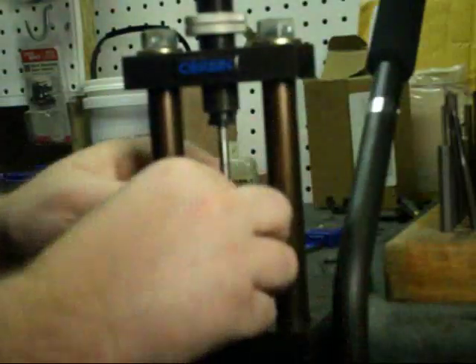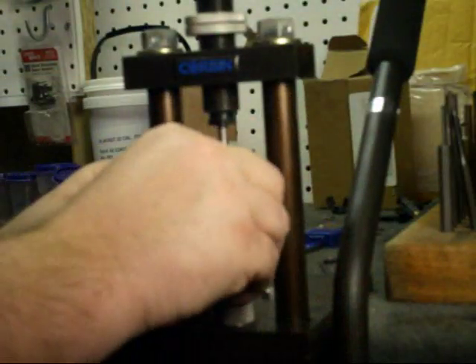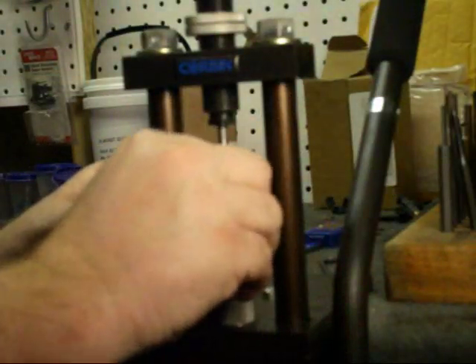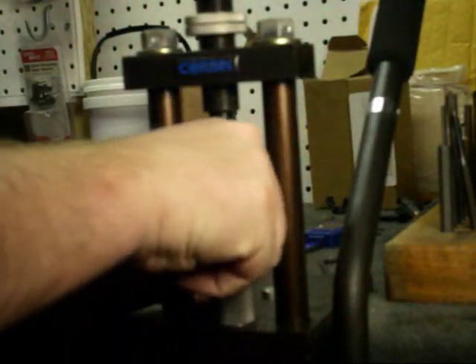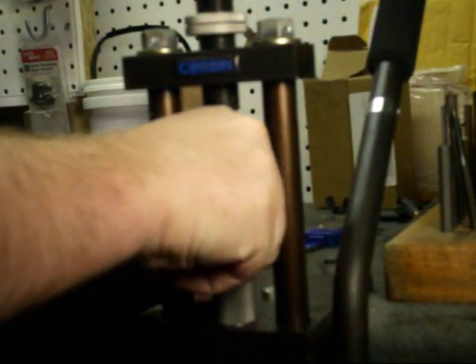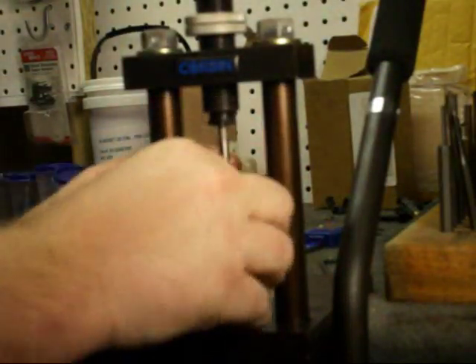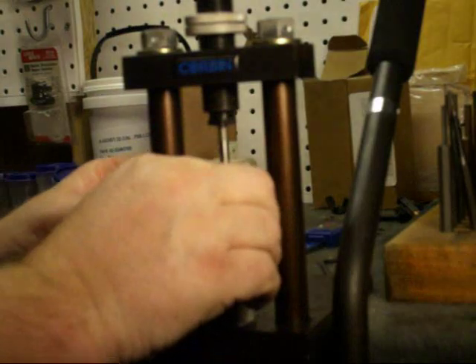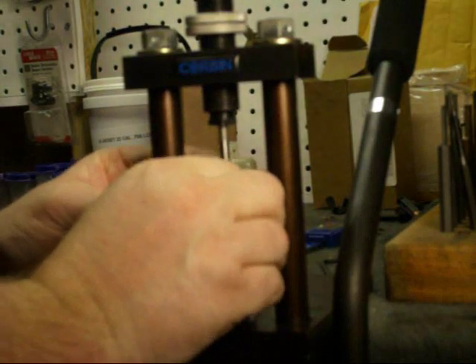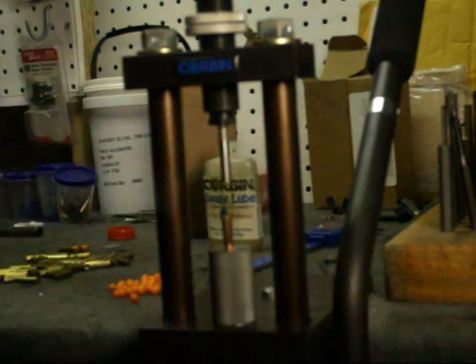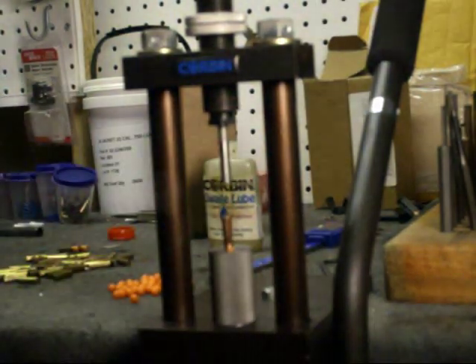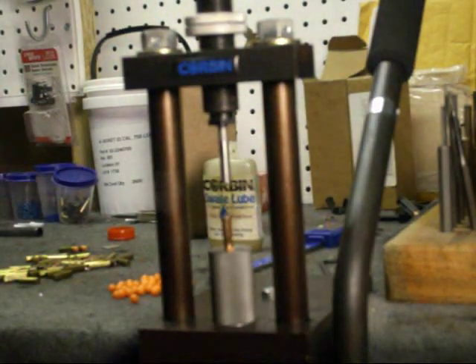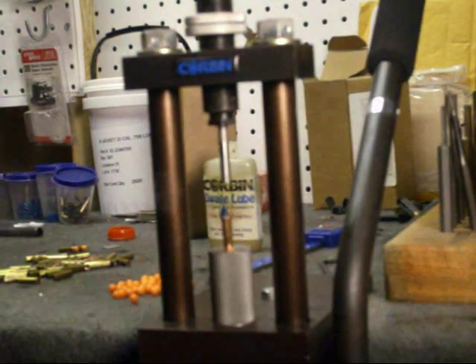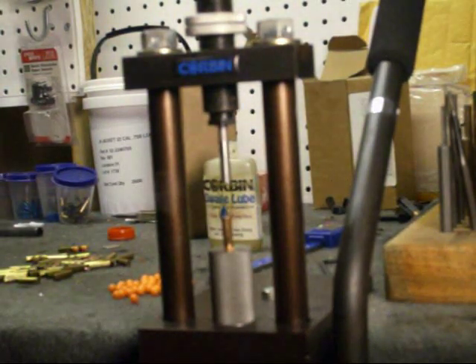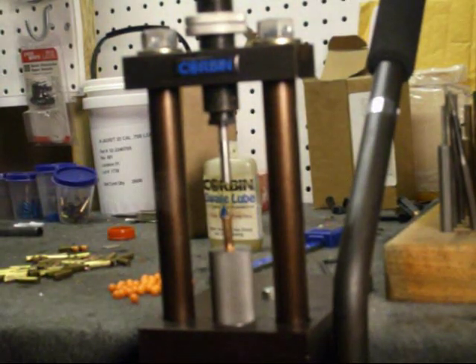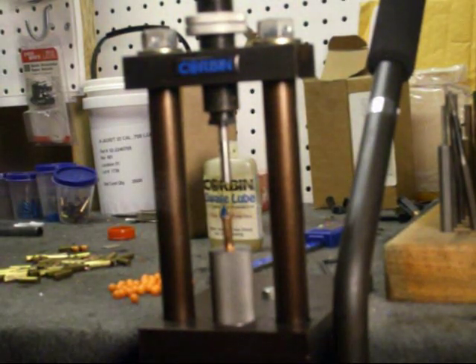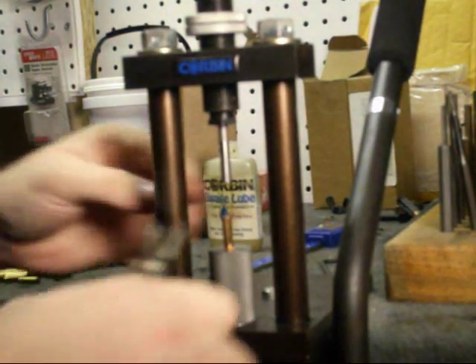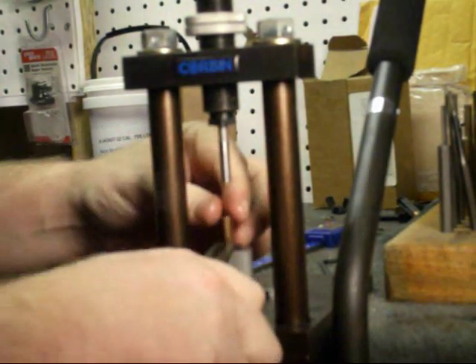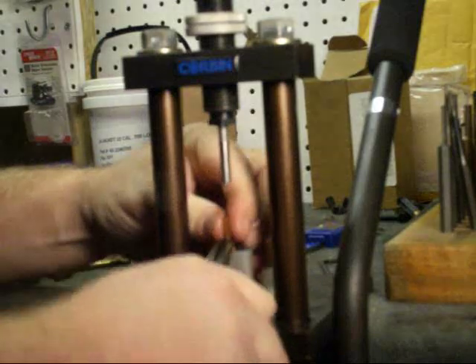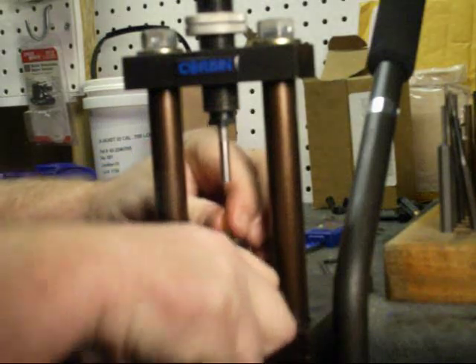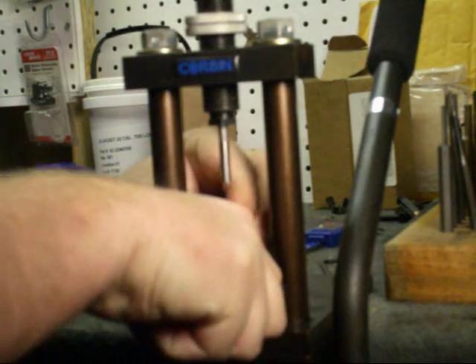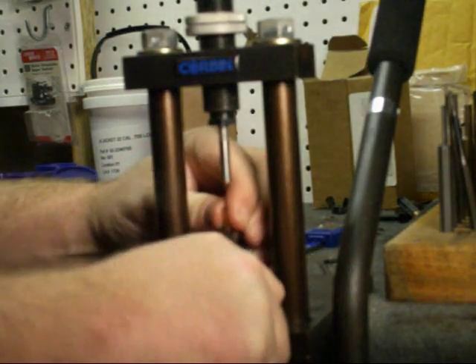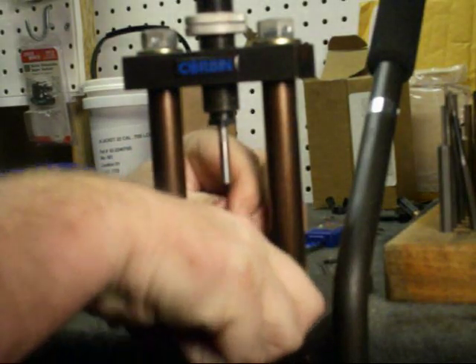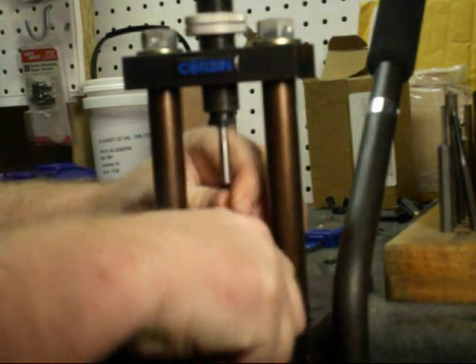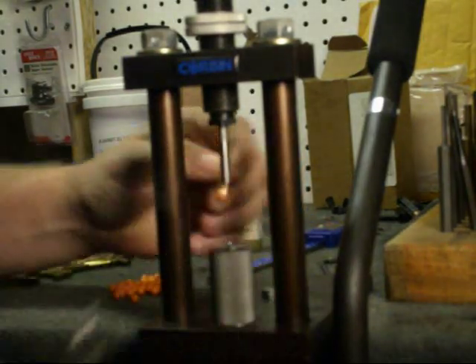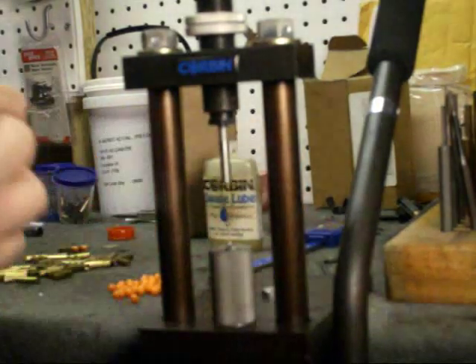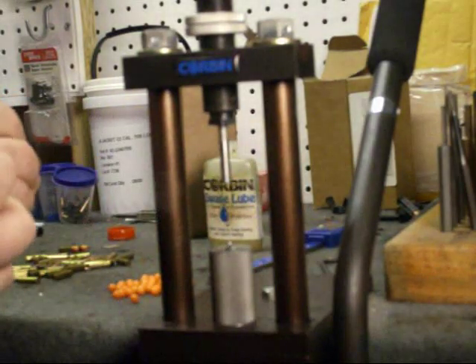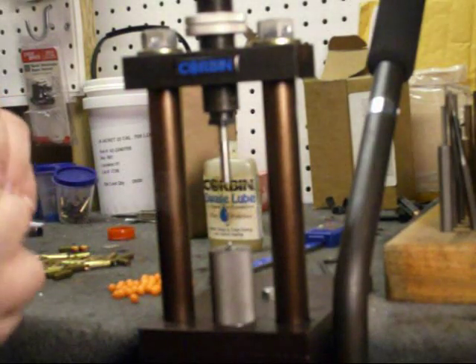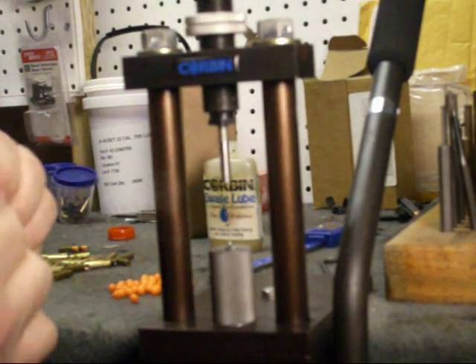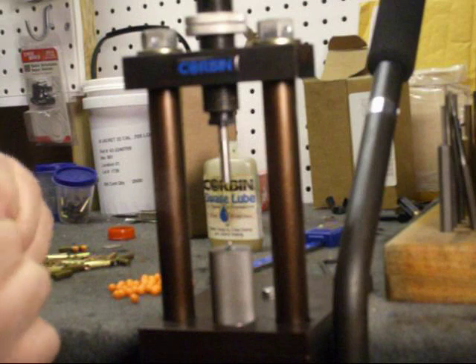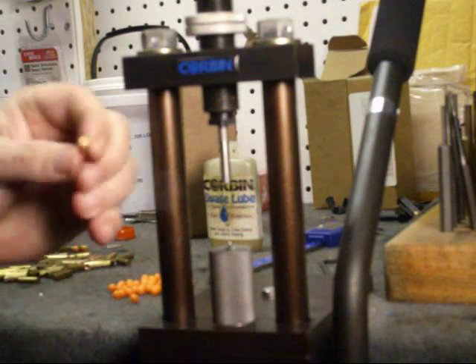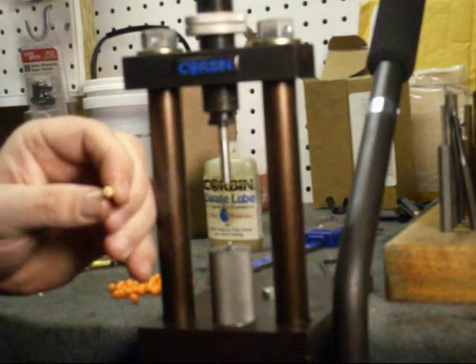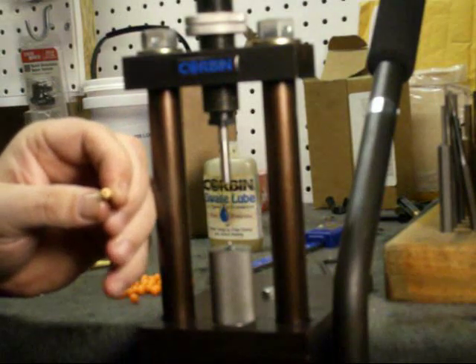Alright, that one didn't move very well. As you can tell — nice hollow point.